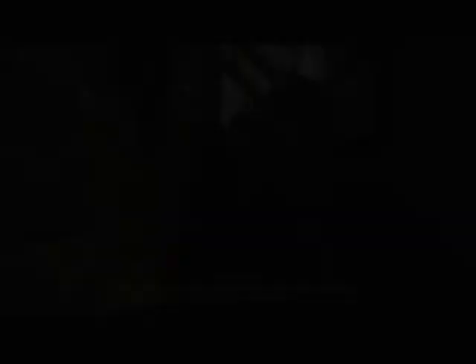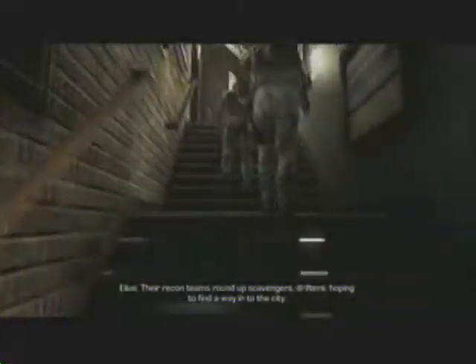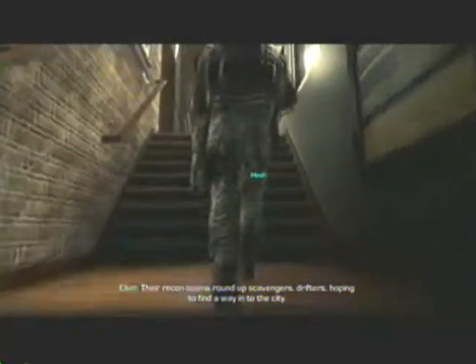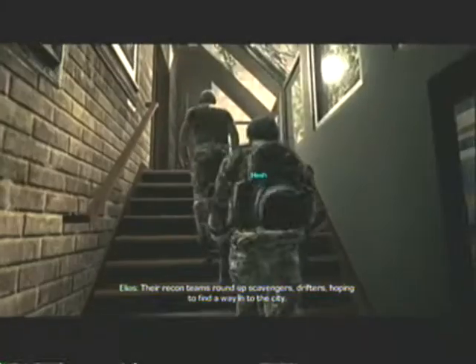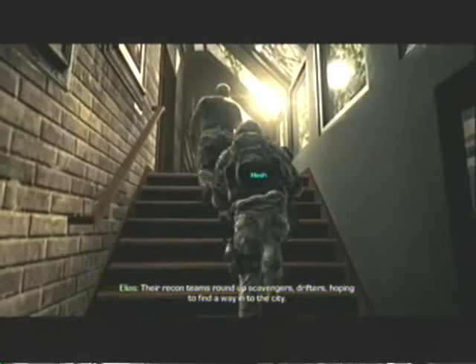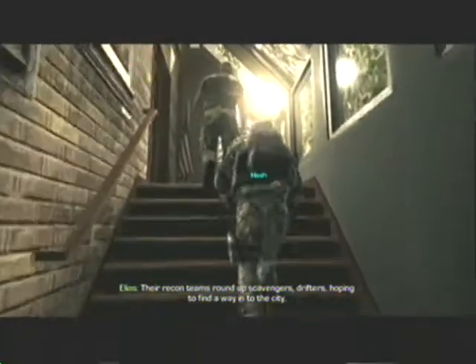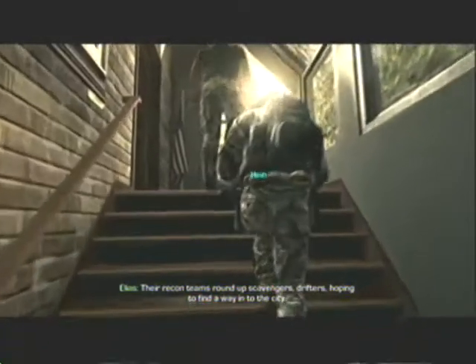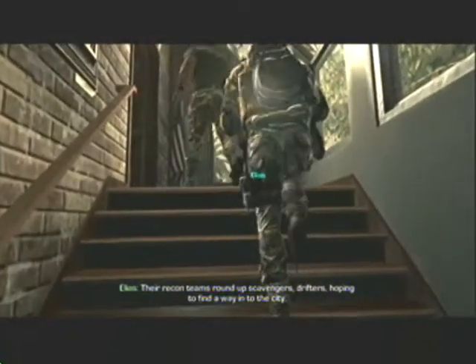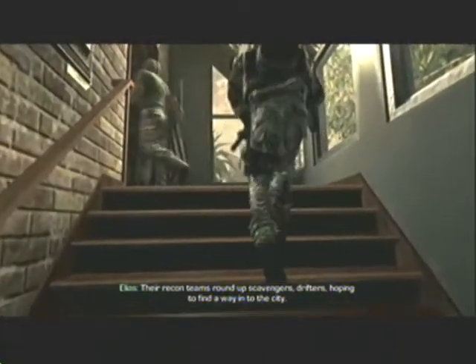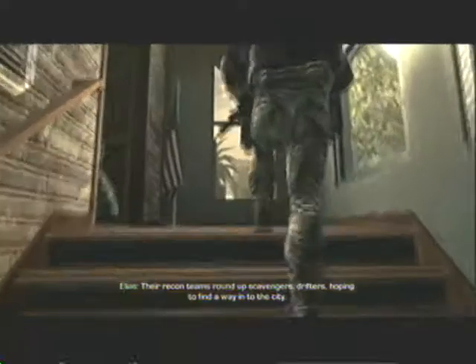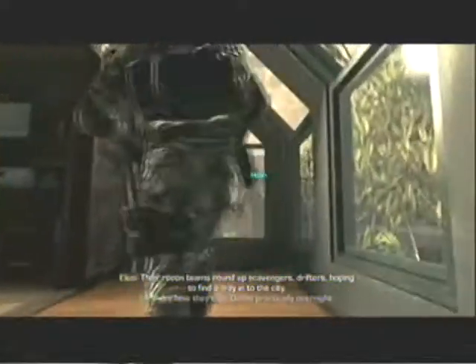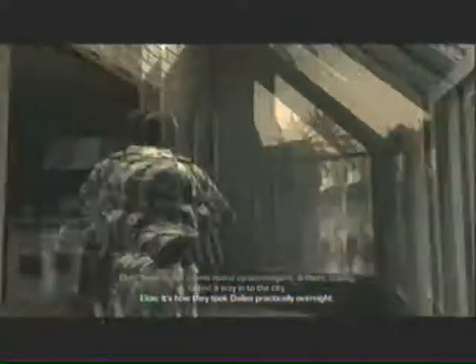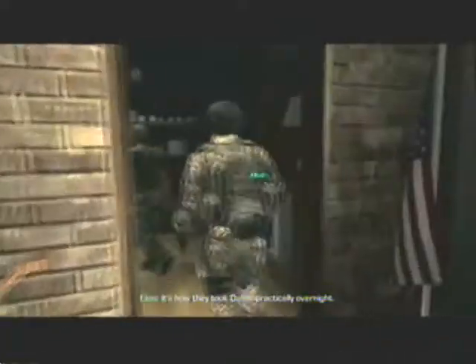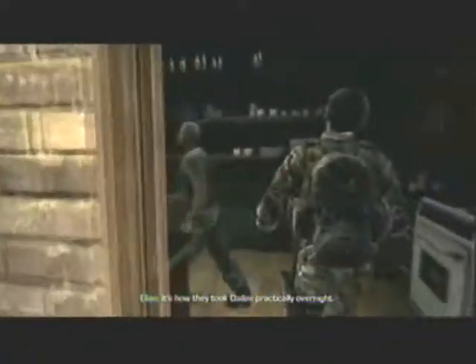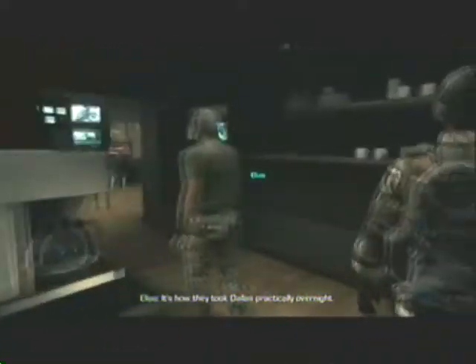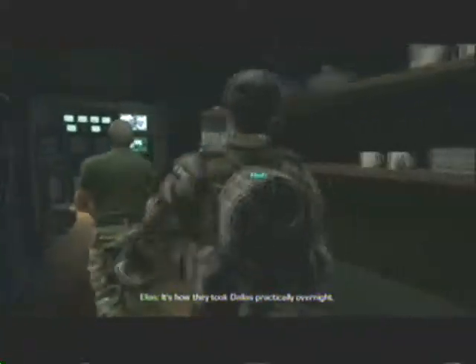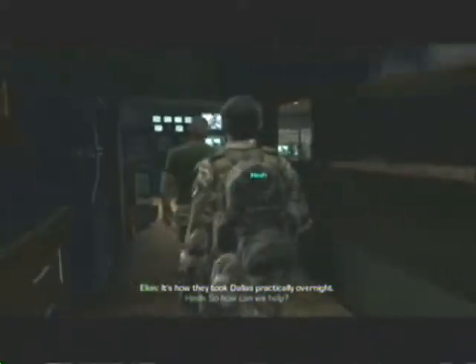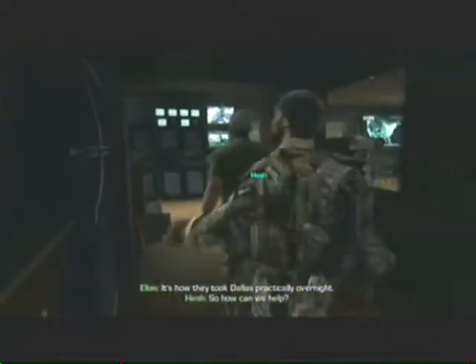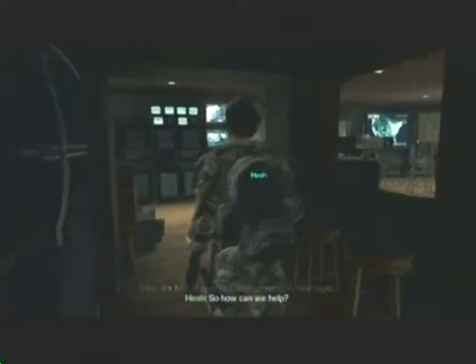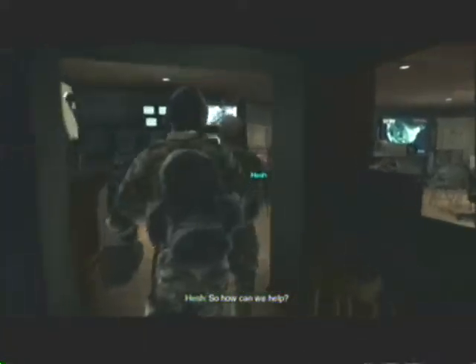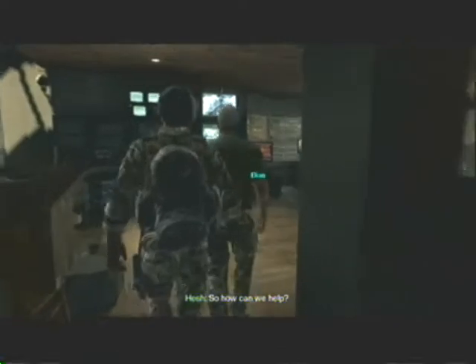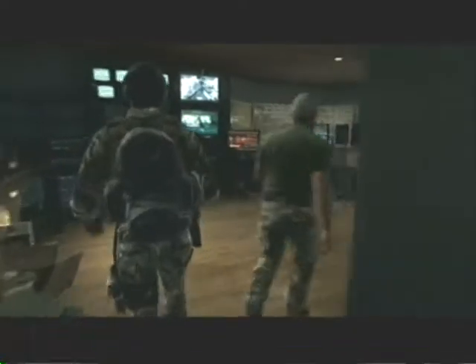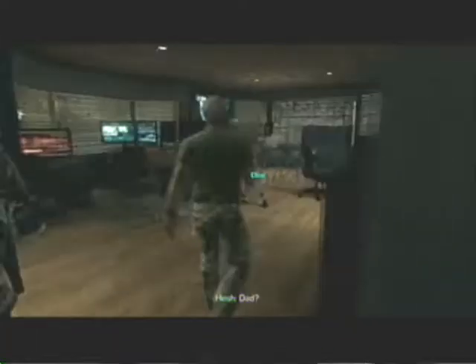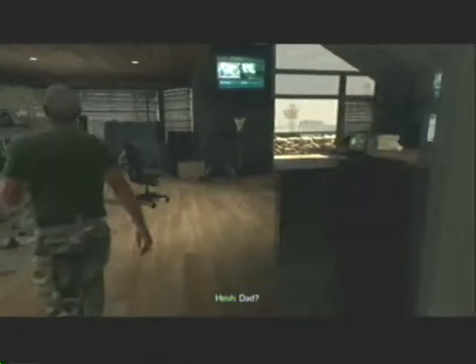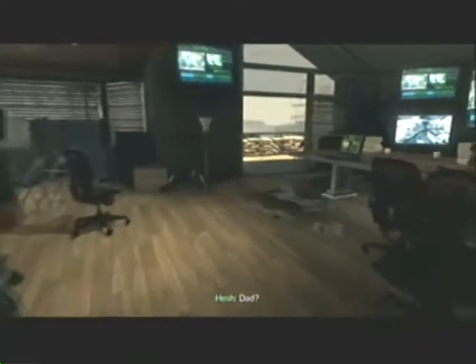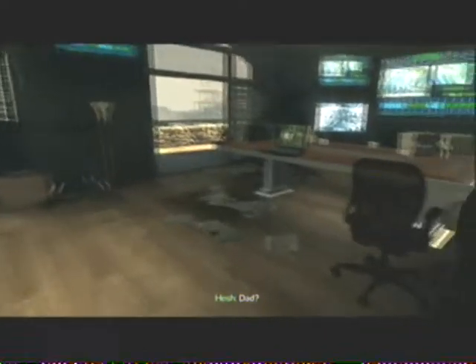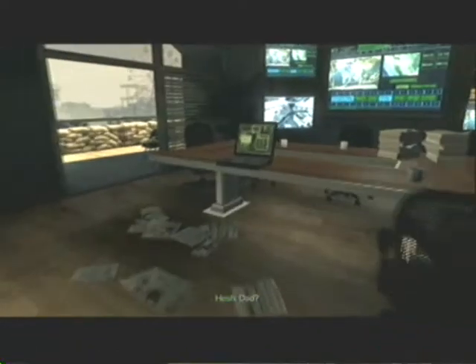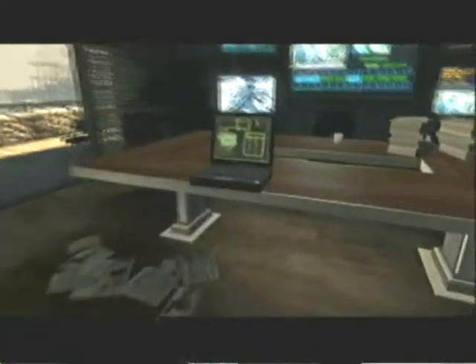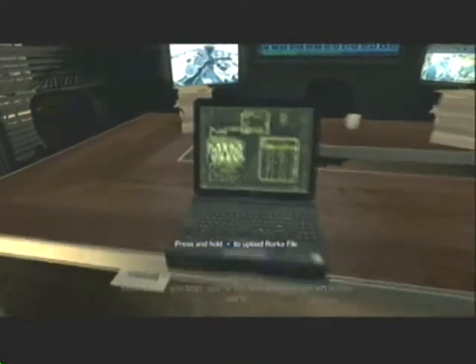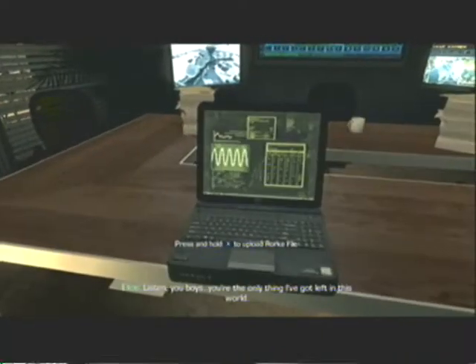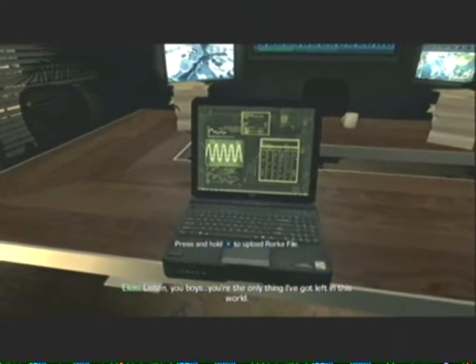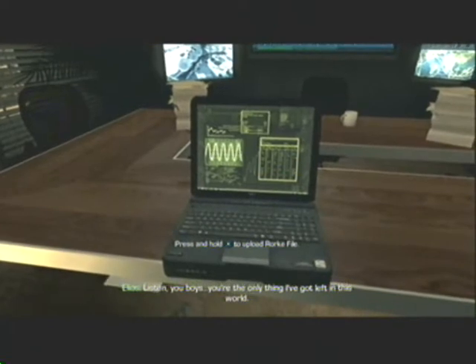The second file location is in the mission Brave New World. After you come back to command you need to follow Elias and Hesh up the stairs, and once you get to the top you need to take a right and the file will be on the table just there.